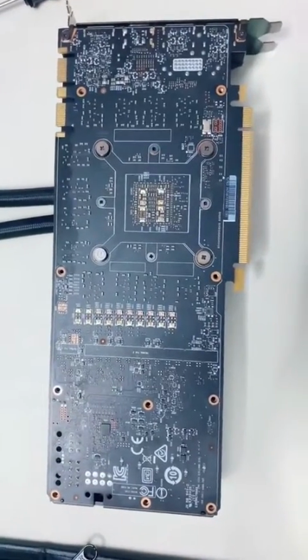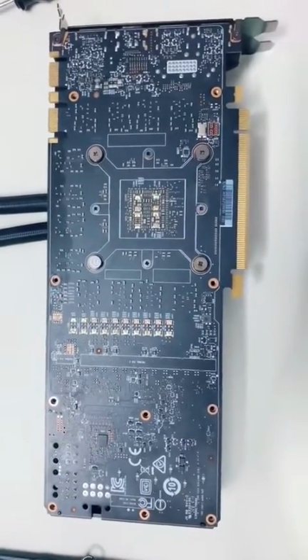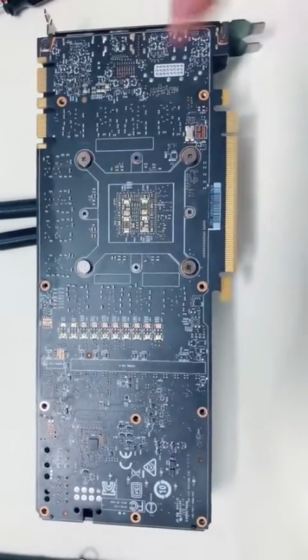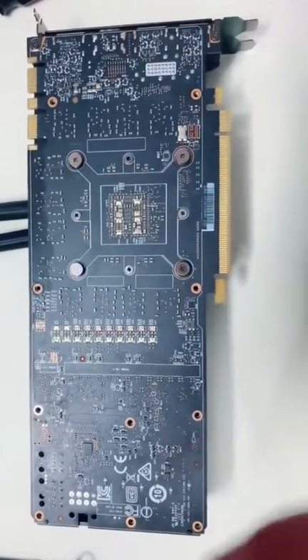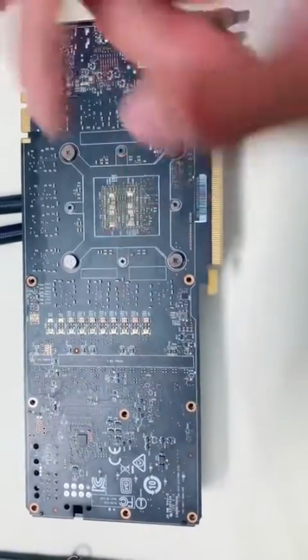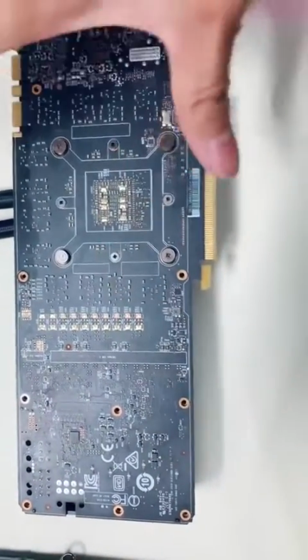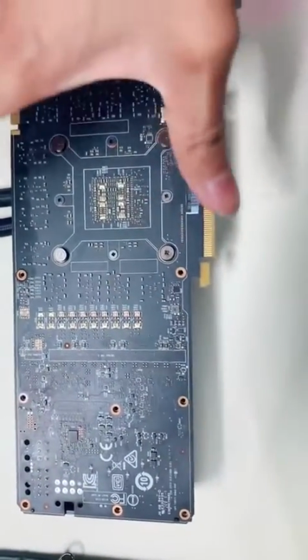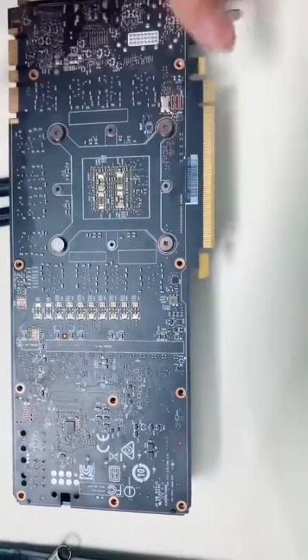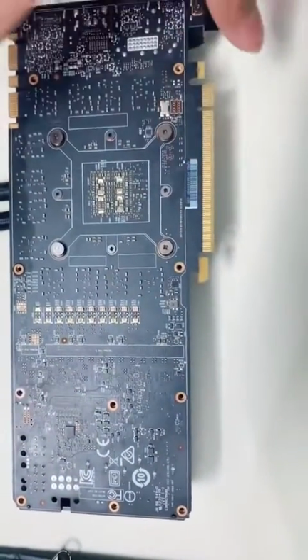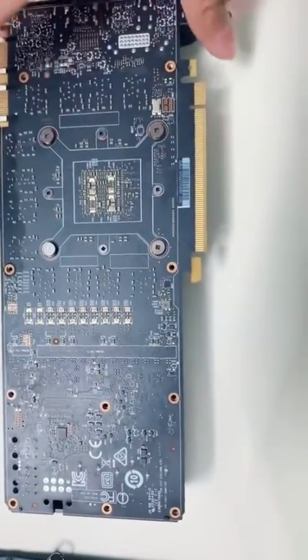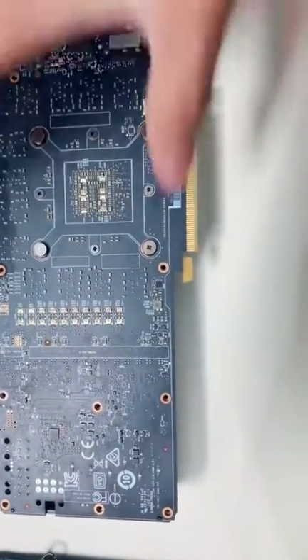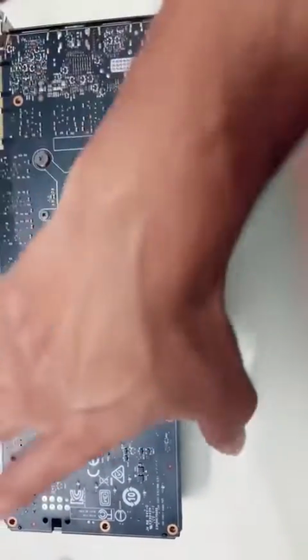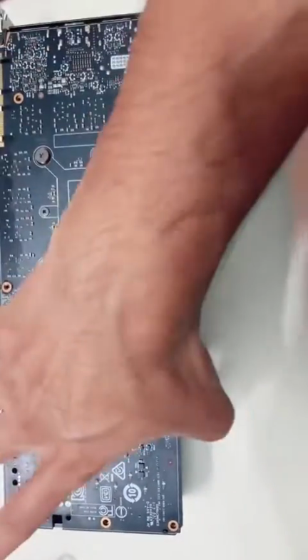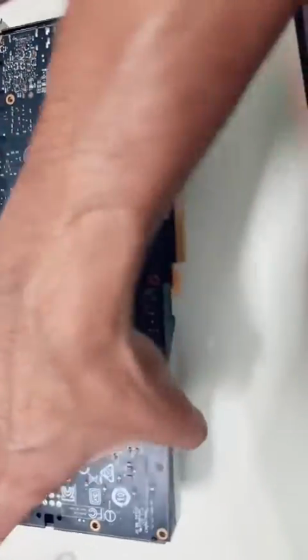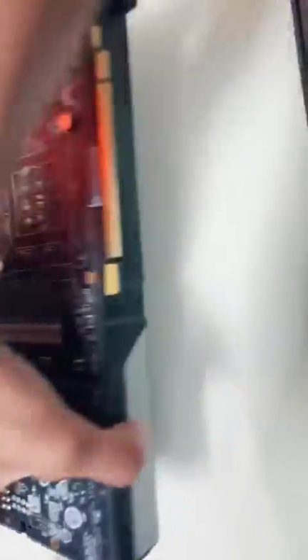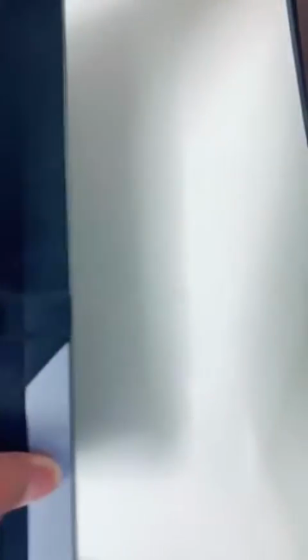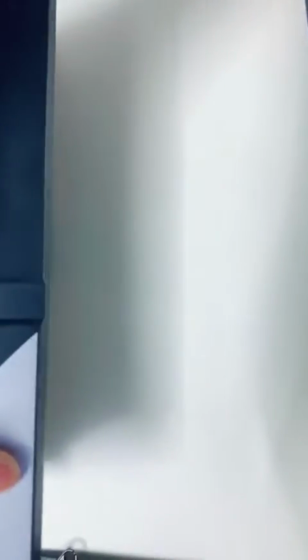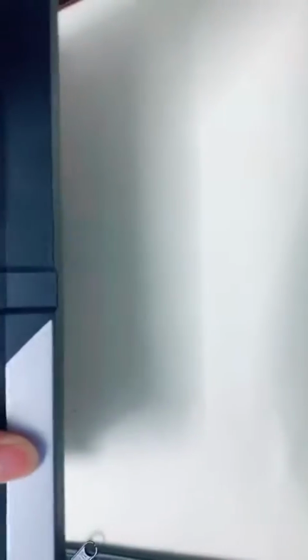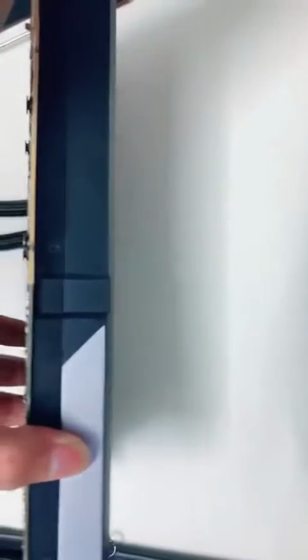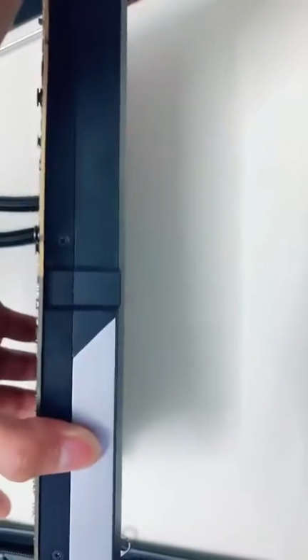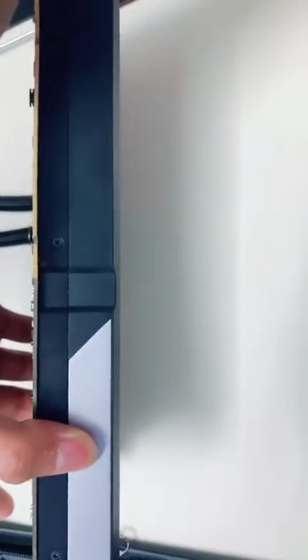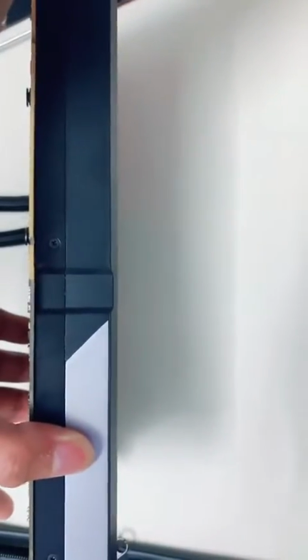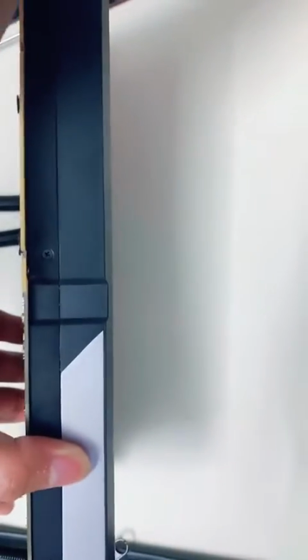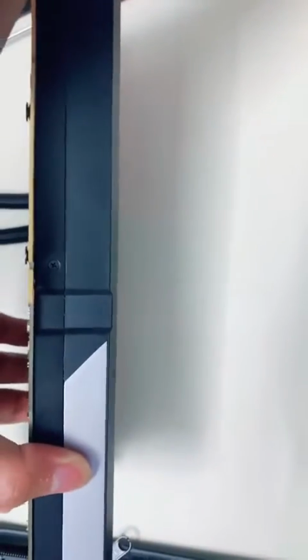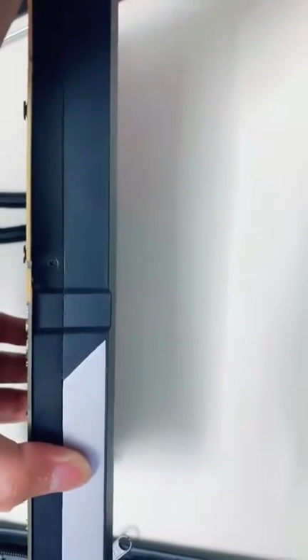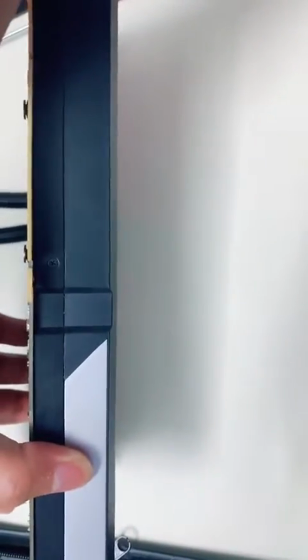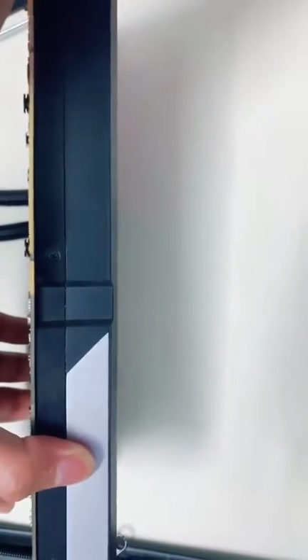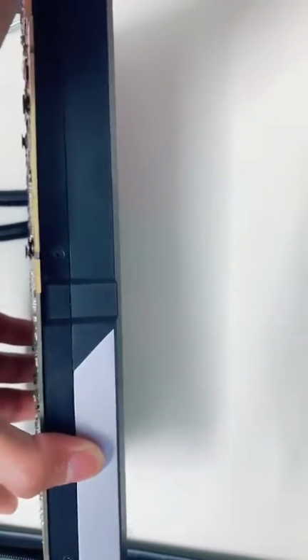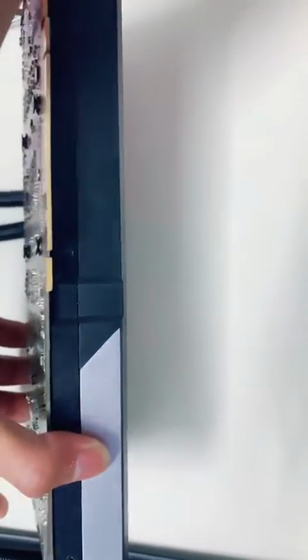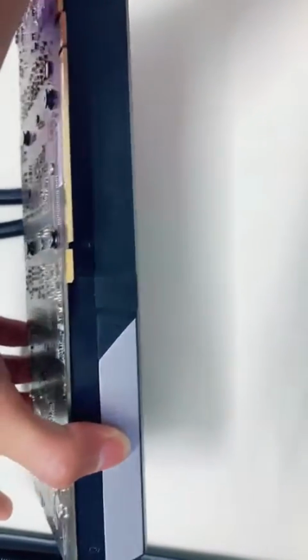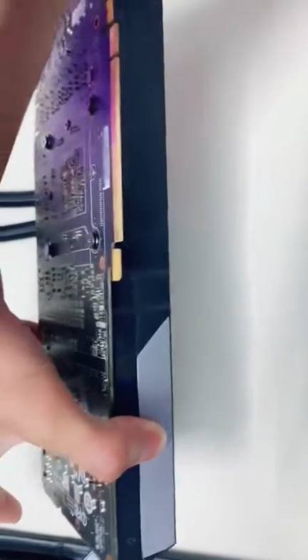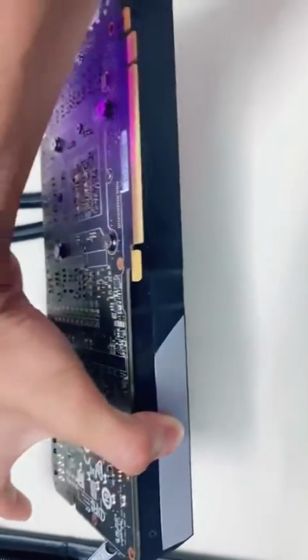Now we're going to take the shroud off on the other side. The screws are all along the side here — they're all really tiny. Store them in a safe place.